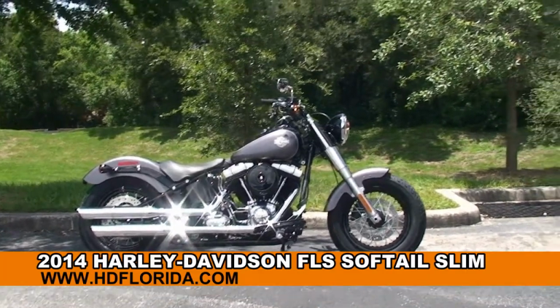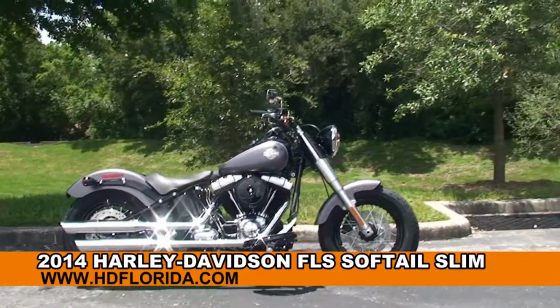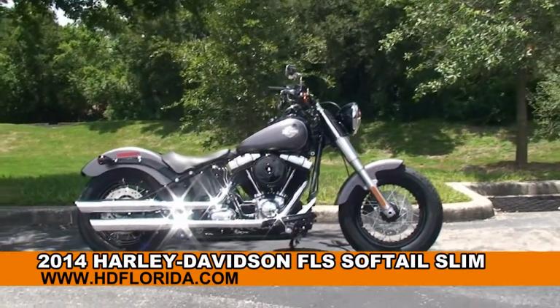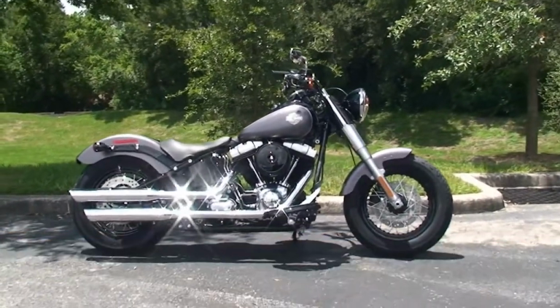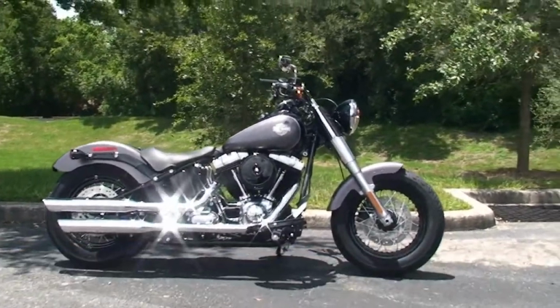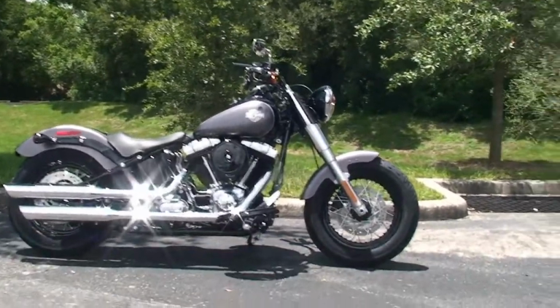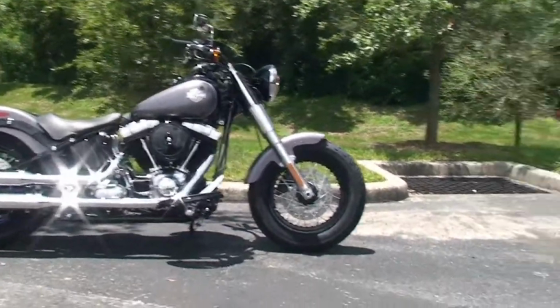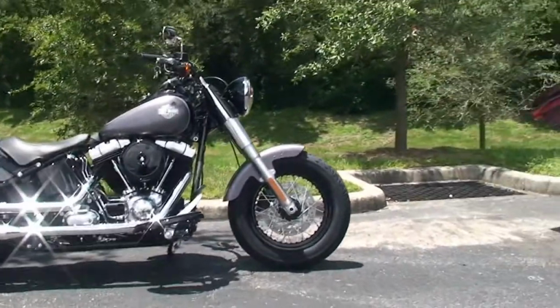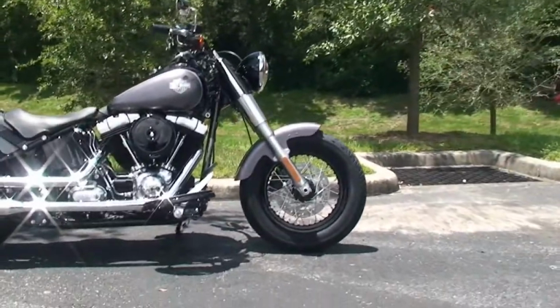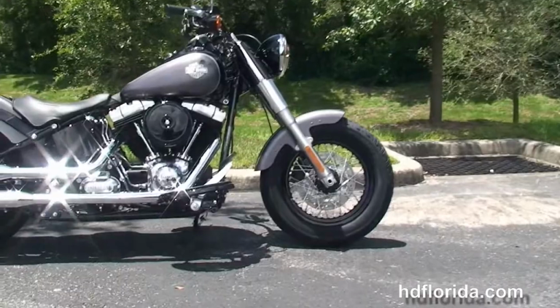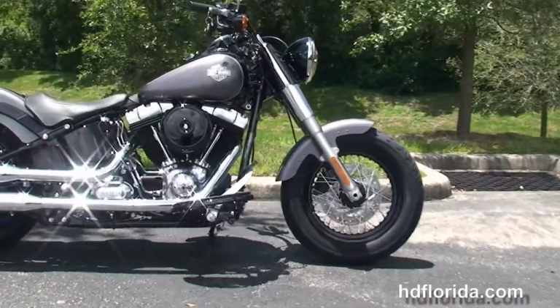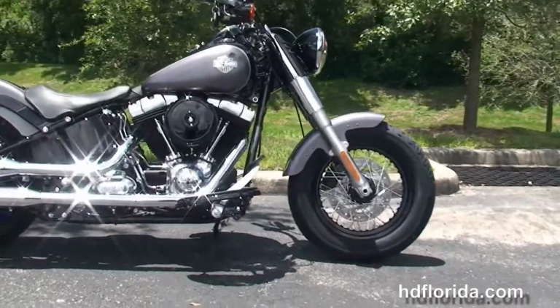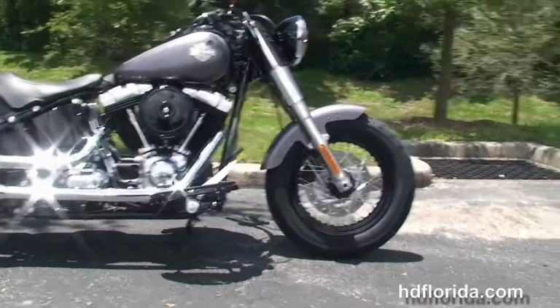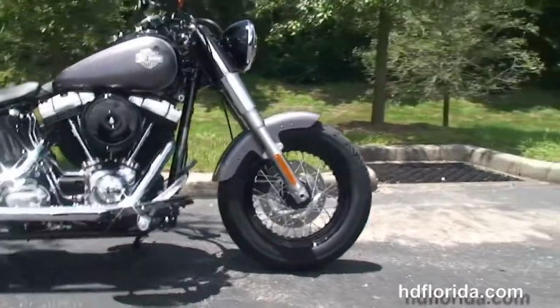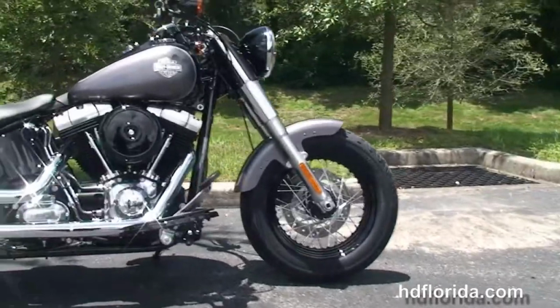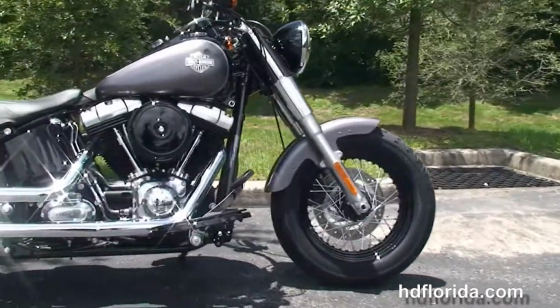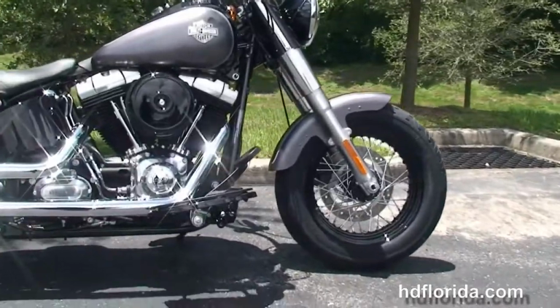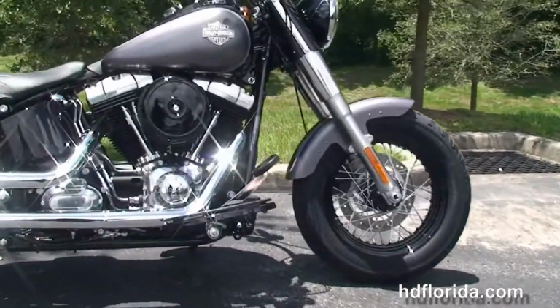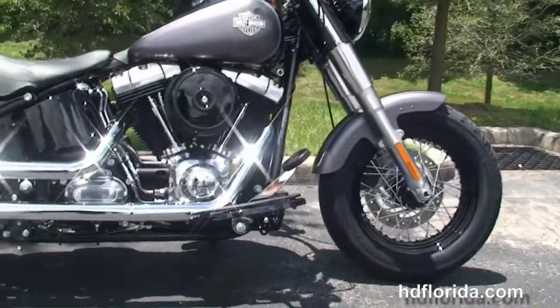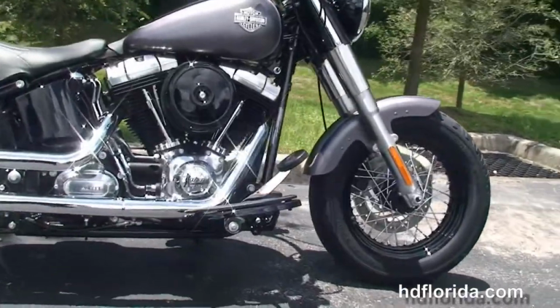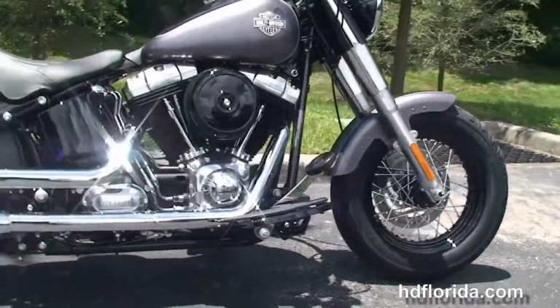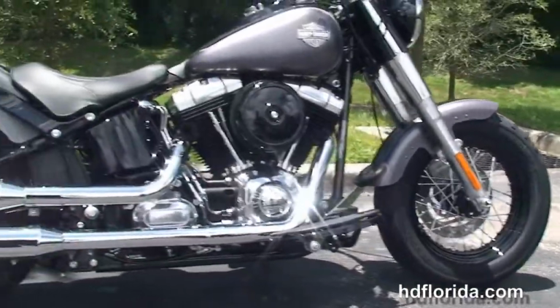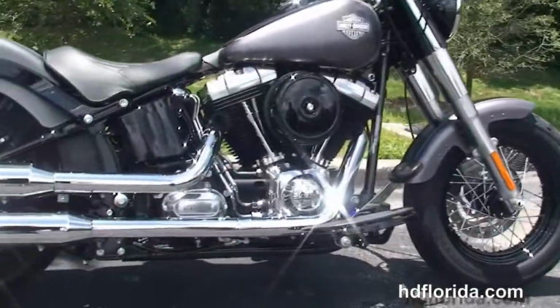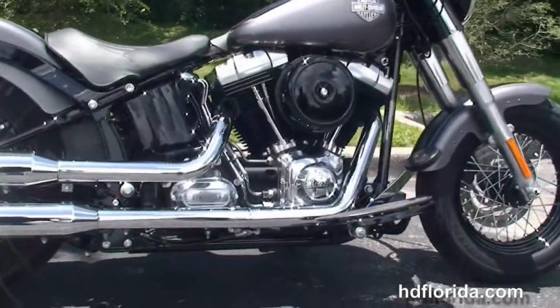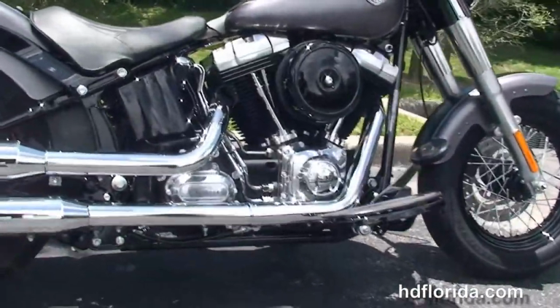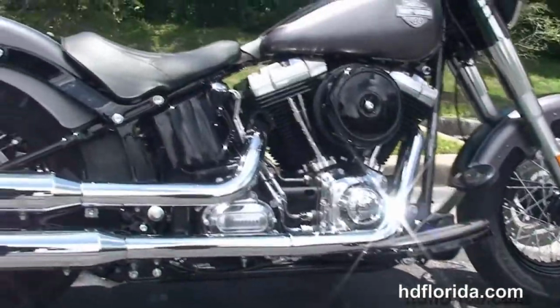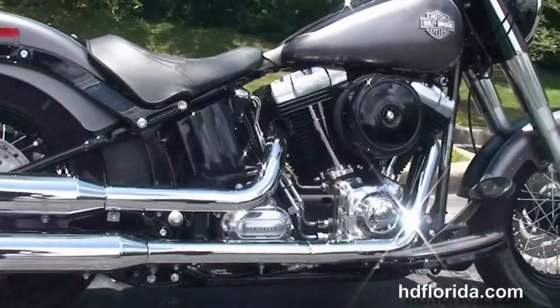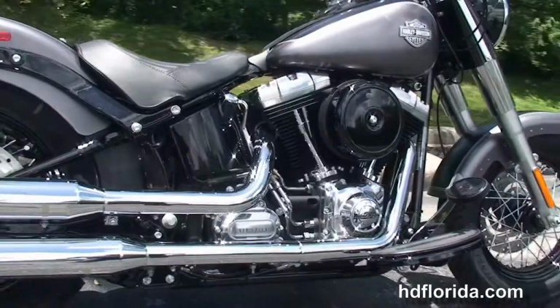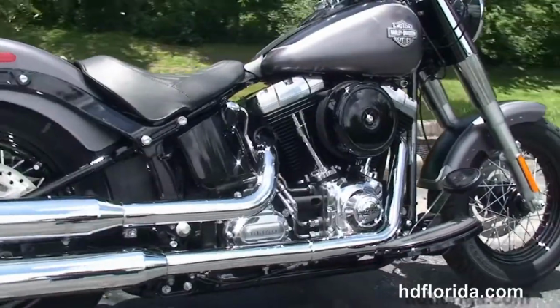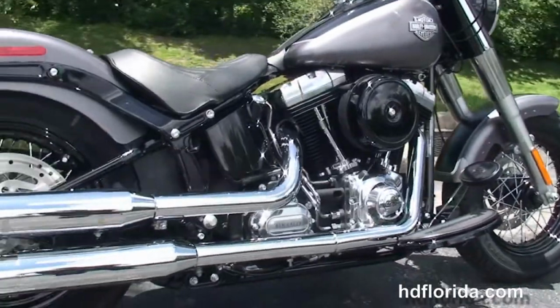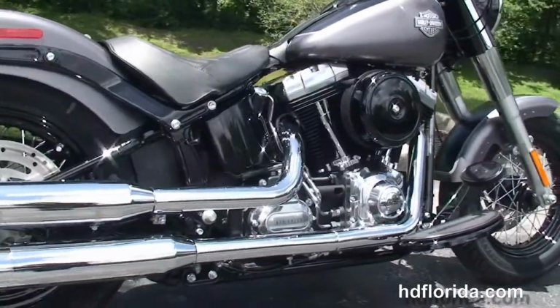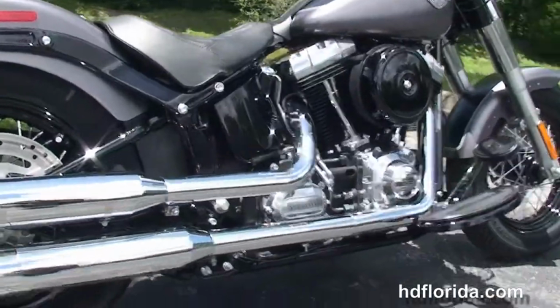The Slim starts out front with a chopped-down front fender and the 16-inch black steel-laced wheels. Single-disc brakes, and we move back to full-size Half Moon Rider floorboards.